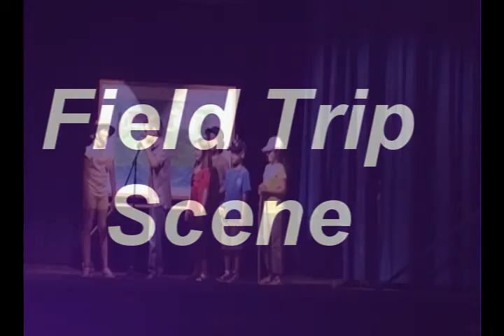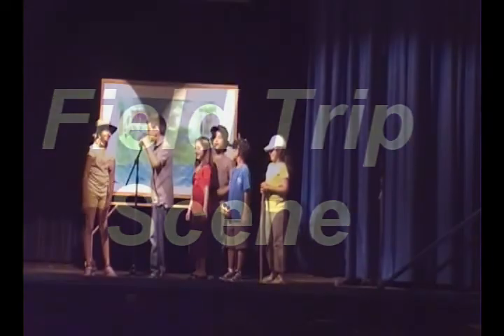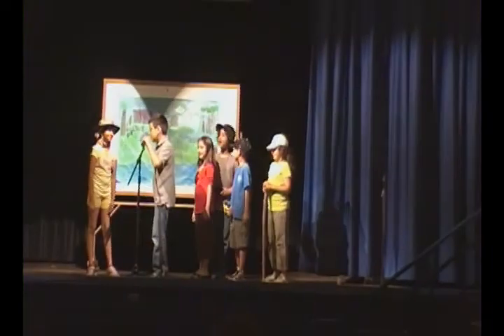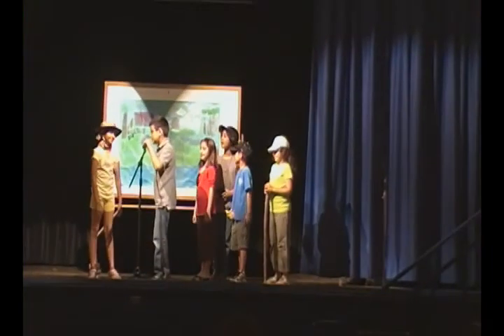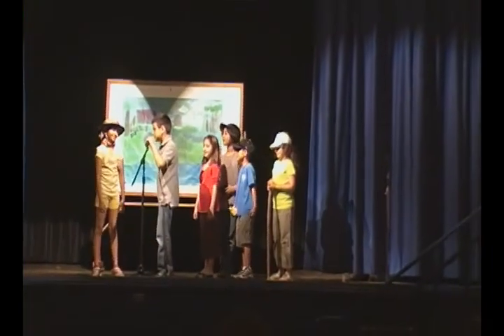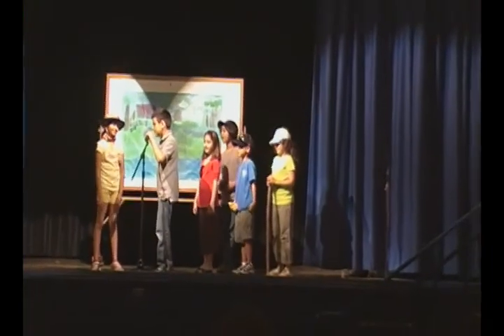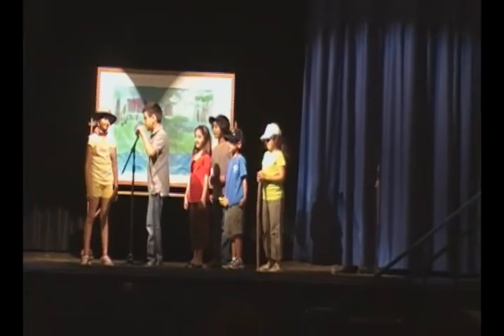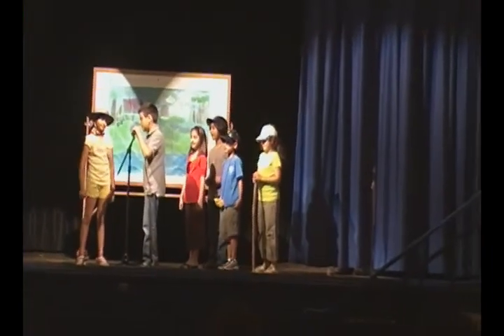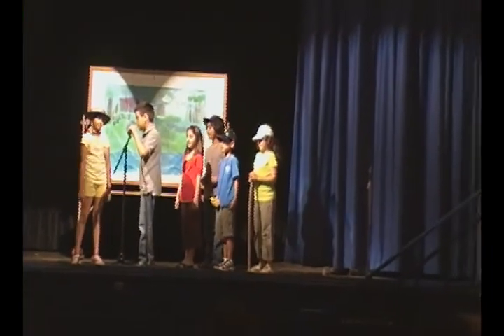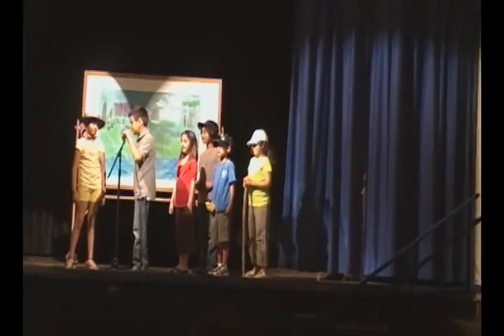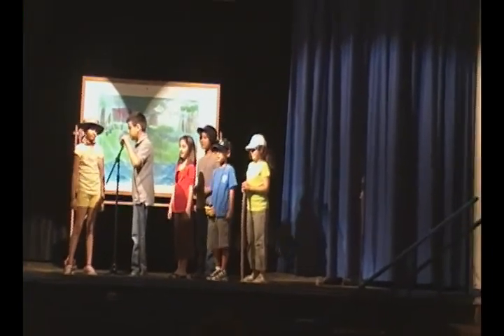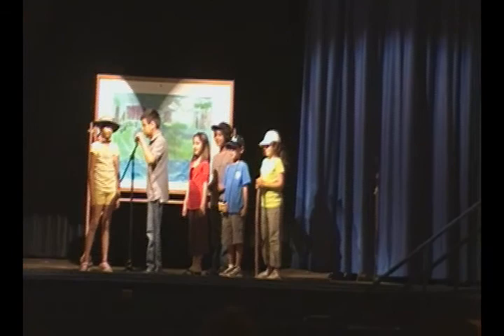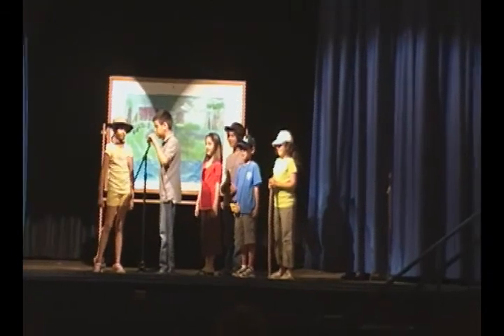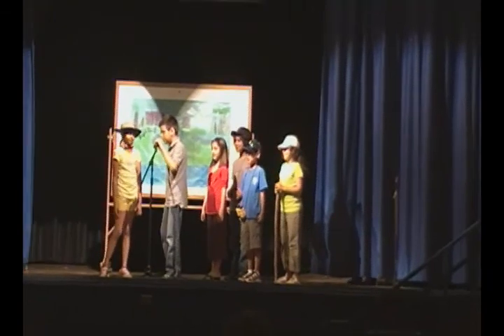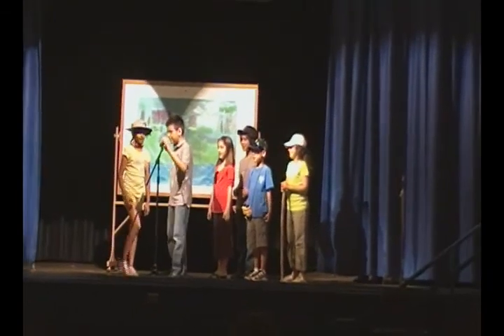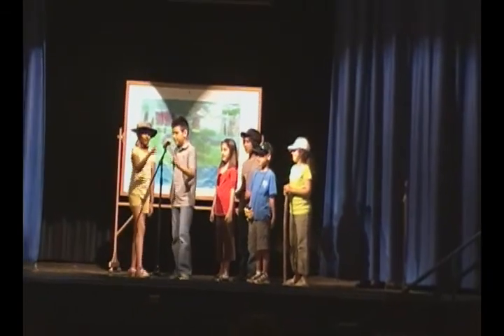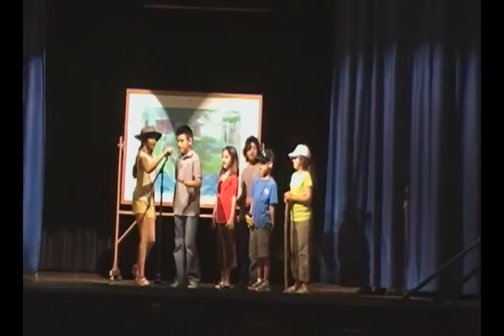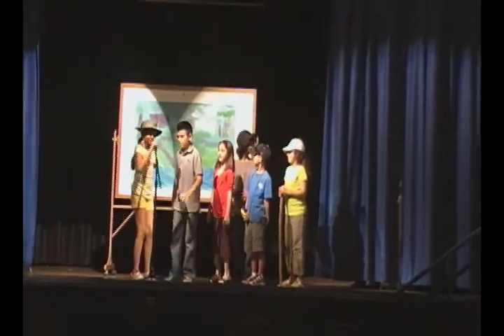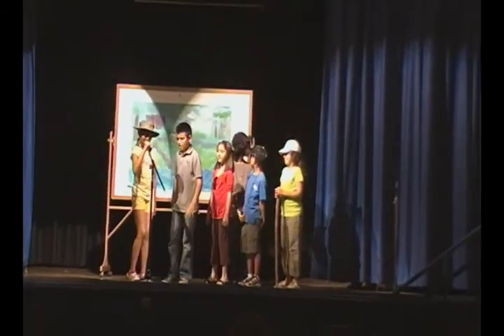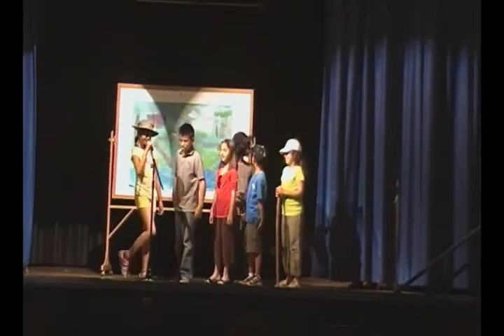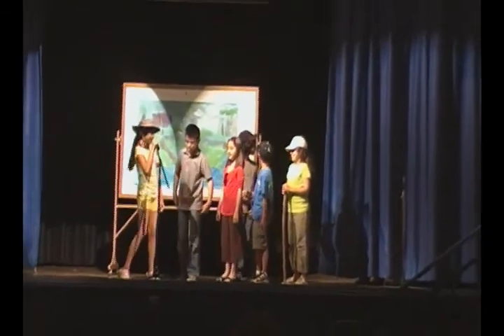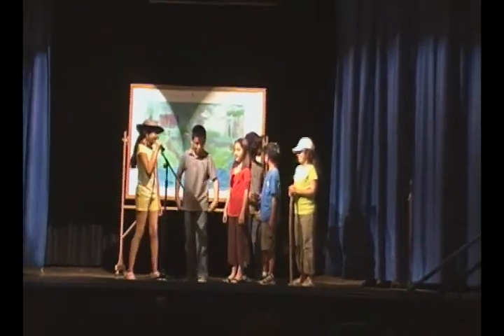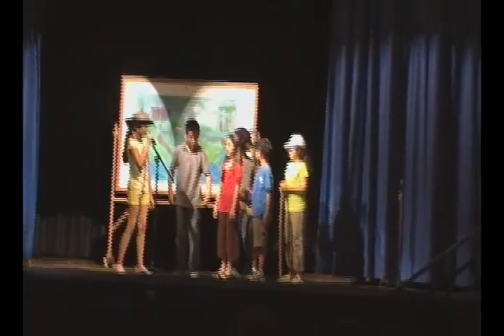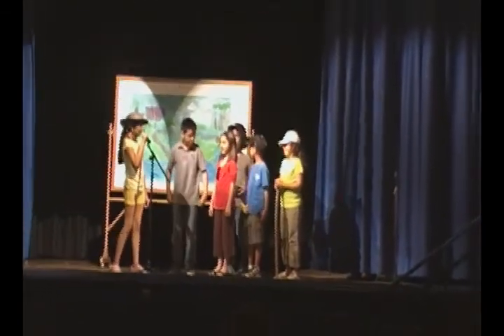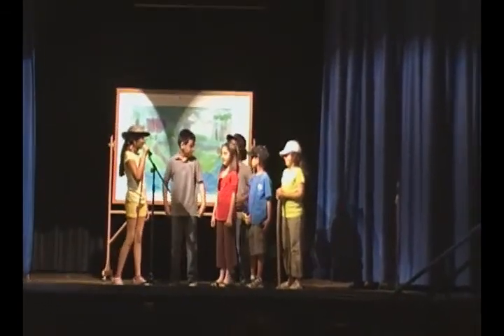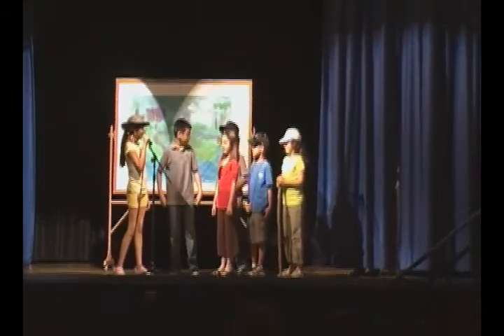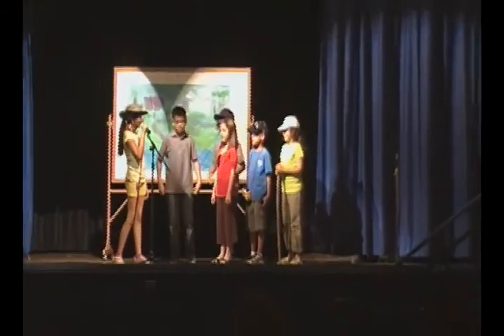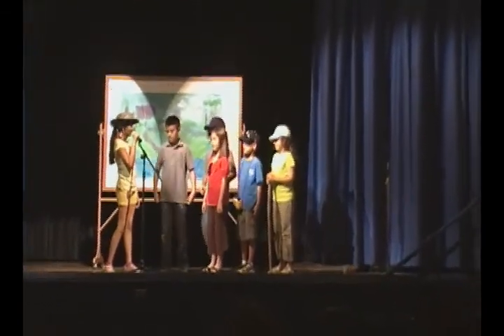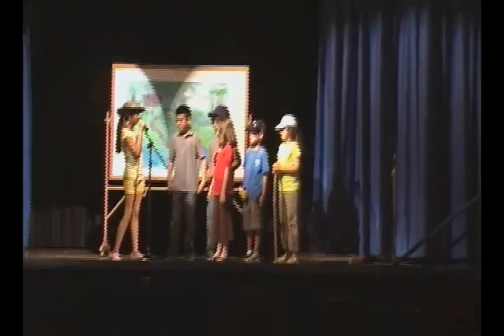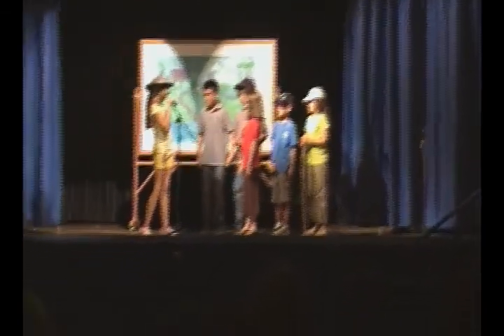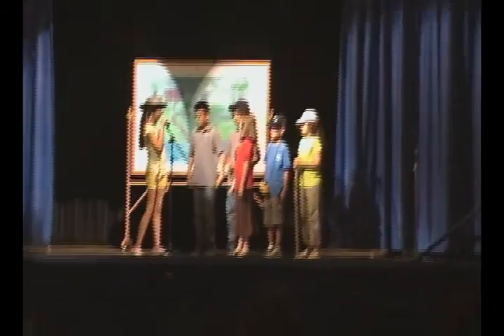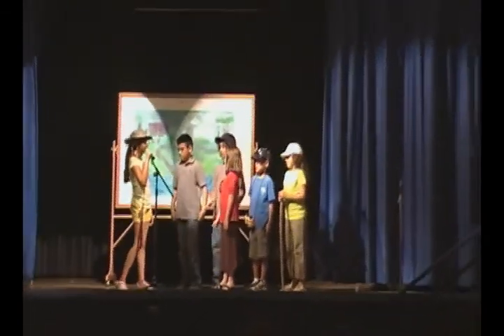I'm Simon Lopez and this is my family. We hope we're on time for the early tour. You're right on time. If you'll come with me, I'll take you to meet your guide.